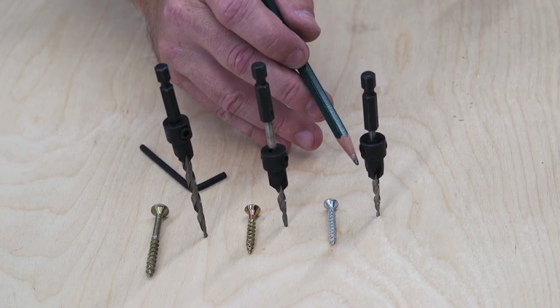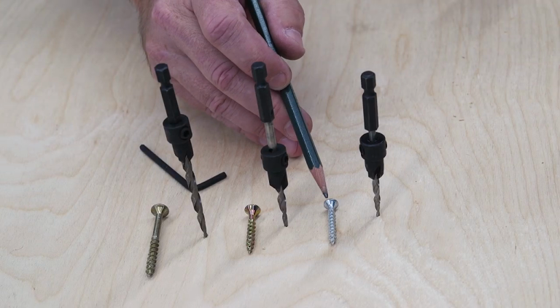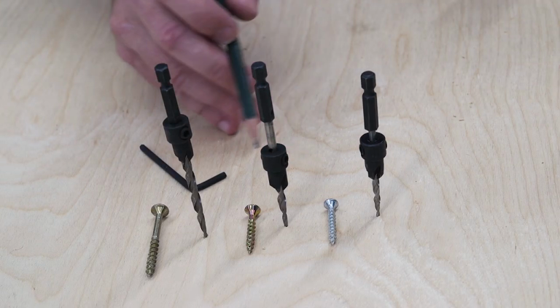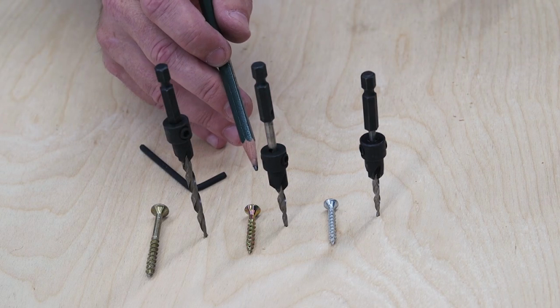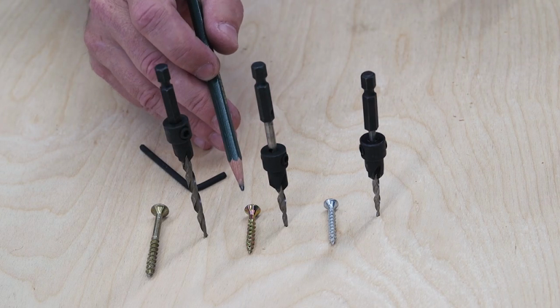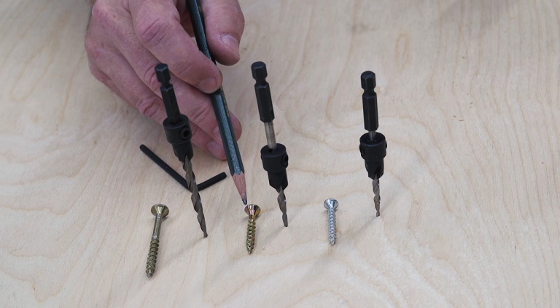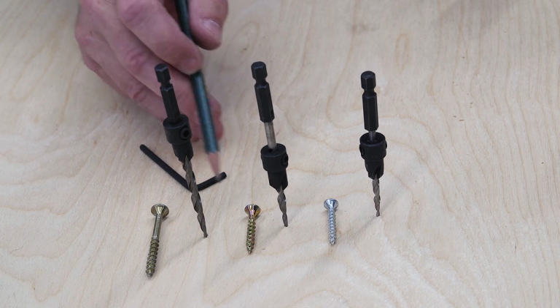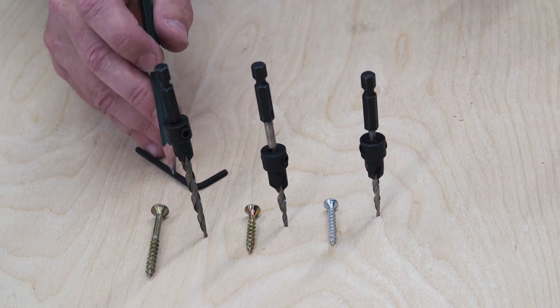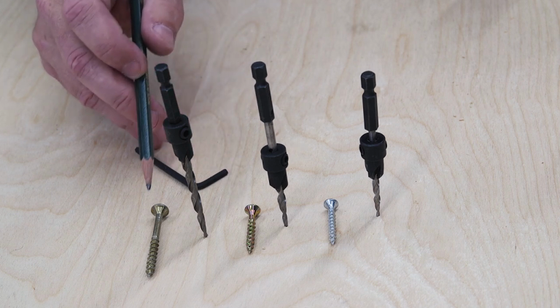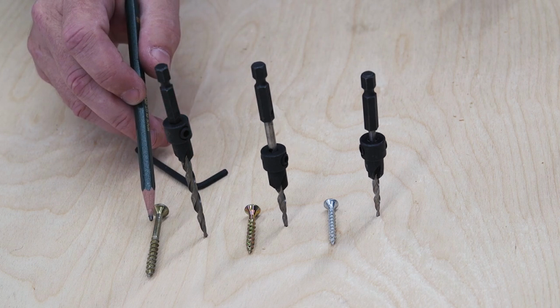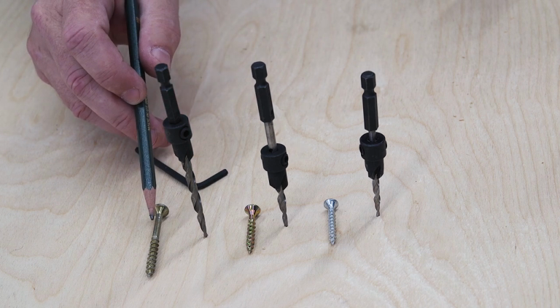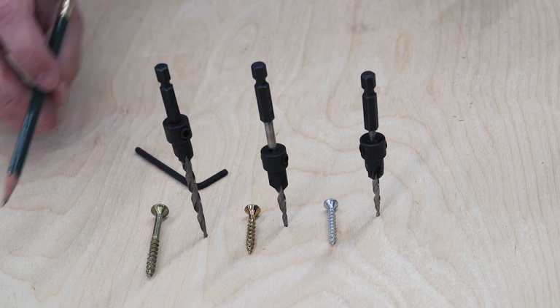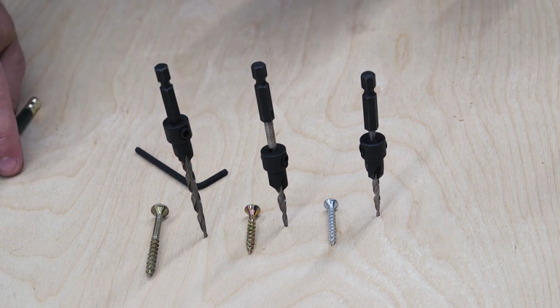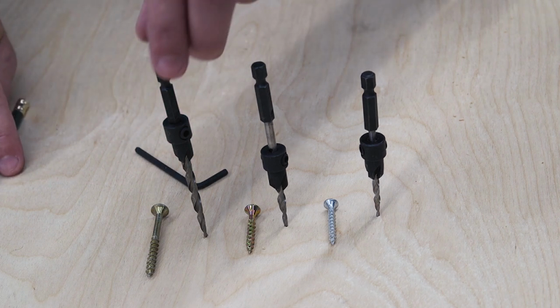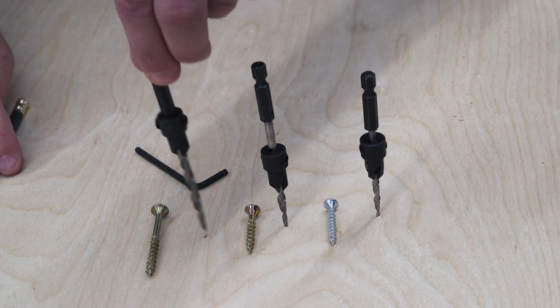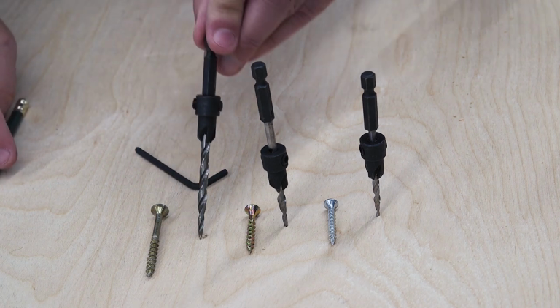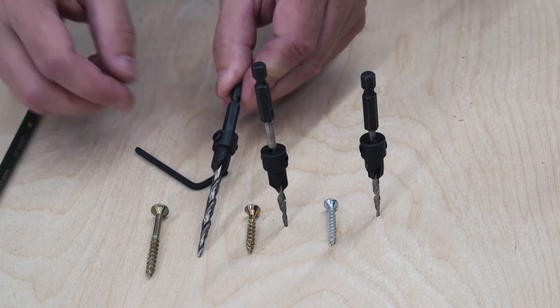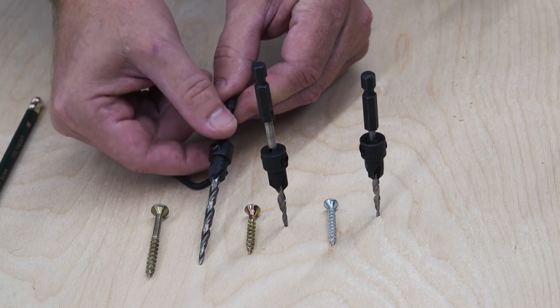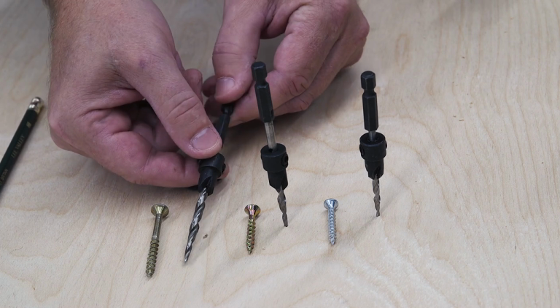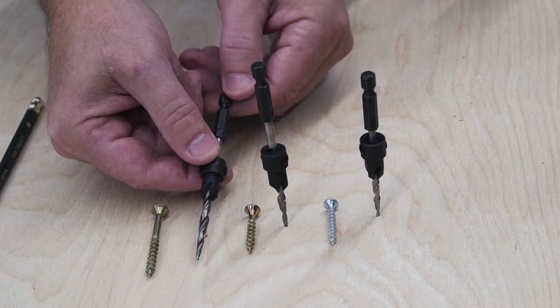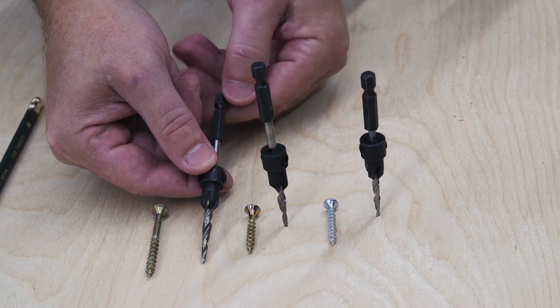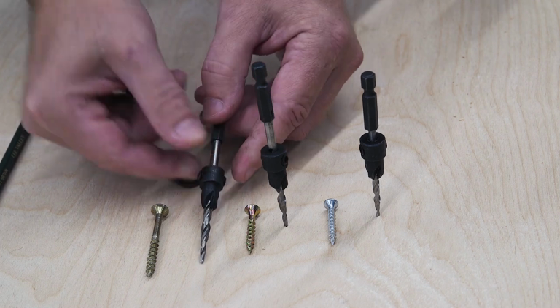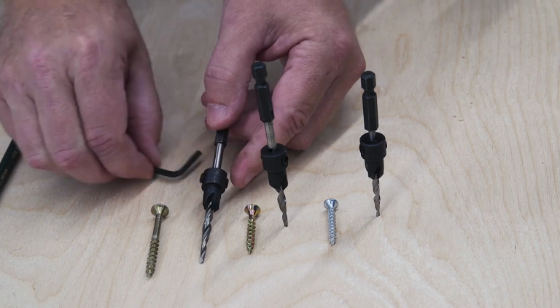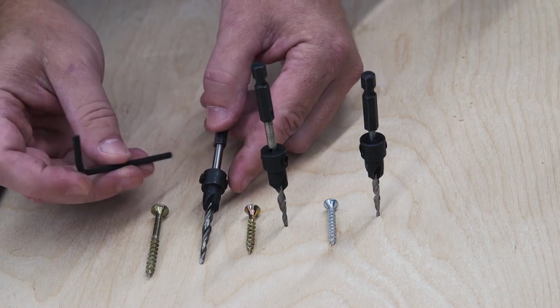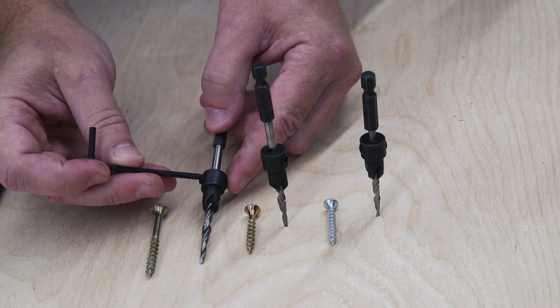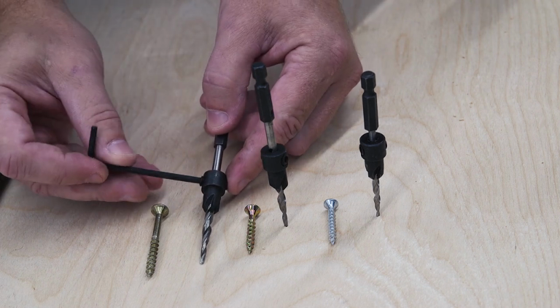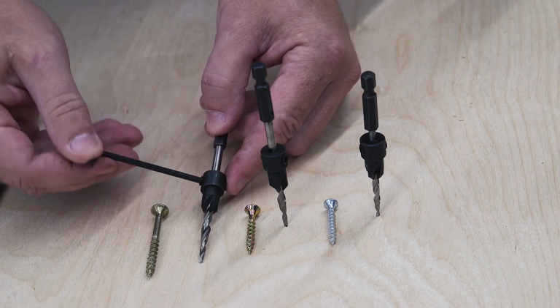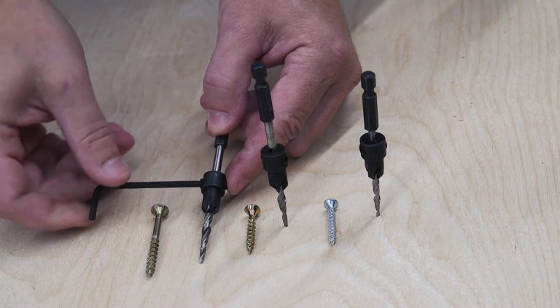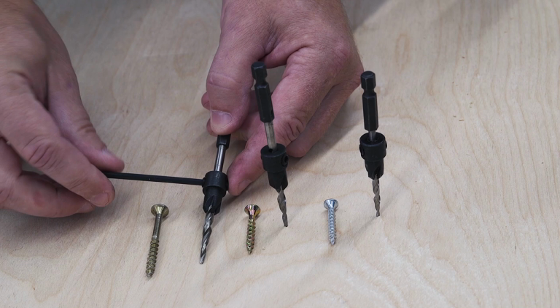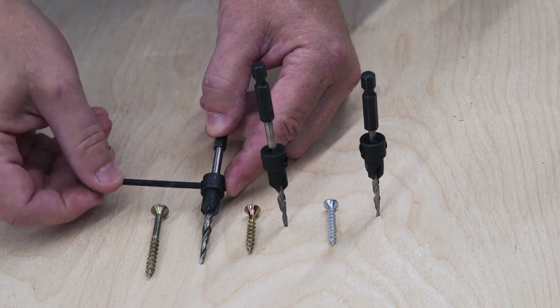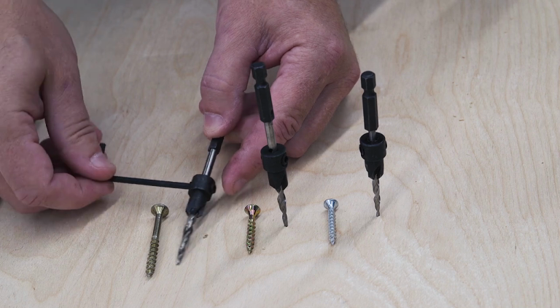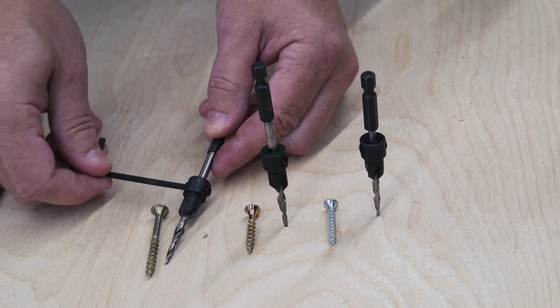You can get countersink bits in several sizes to match common screw sizes, and the cutter is adjustable so you can move it to set the drilling depth to match your screw length. You can buy countersink bits individually or in sets.